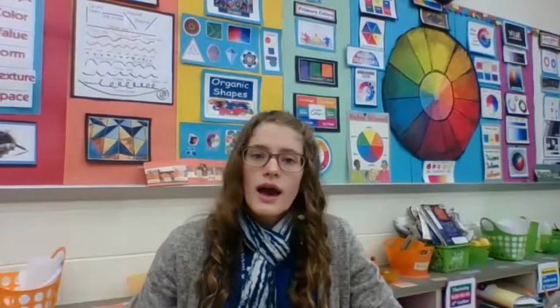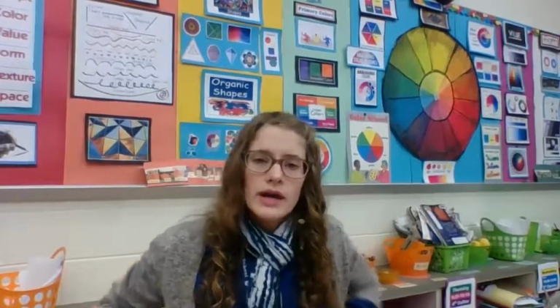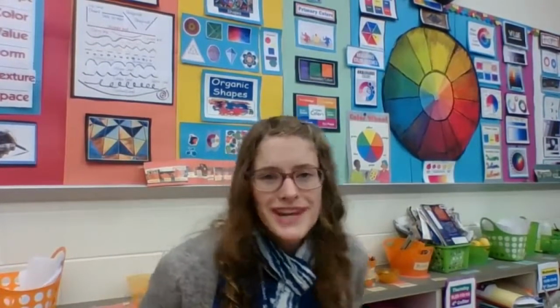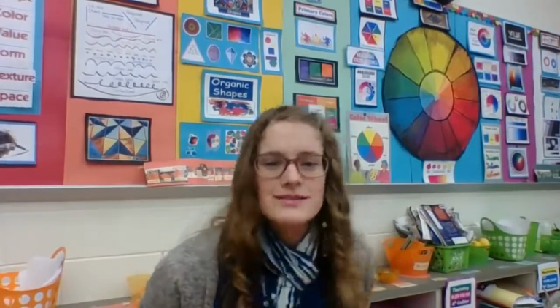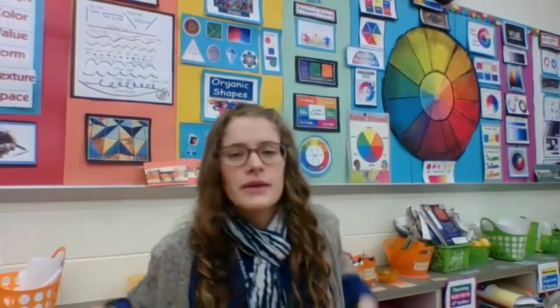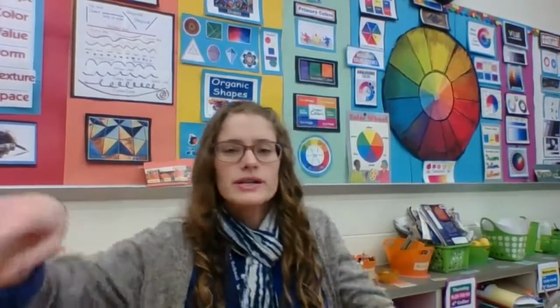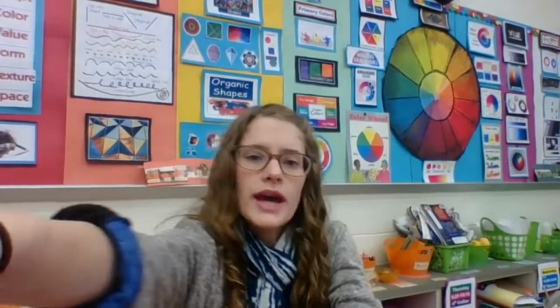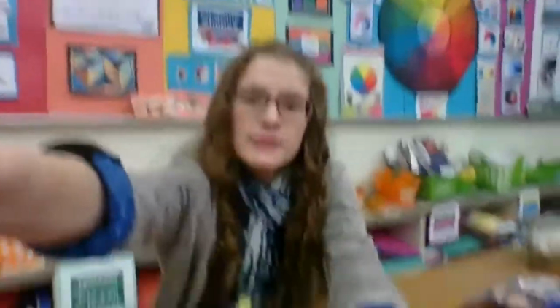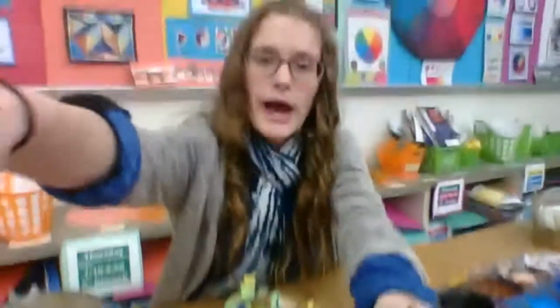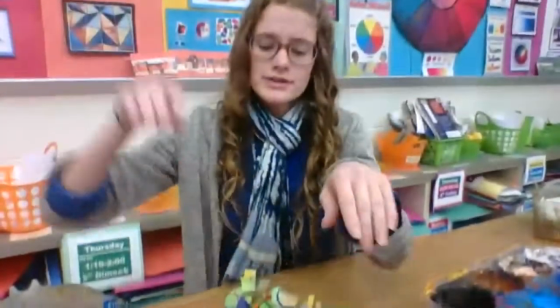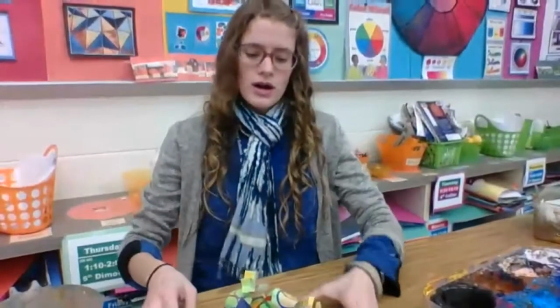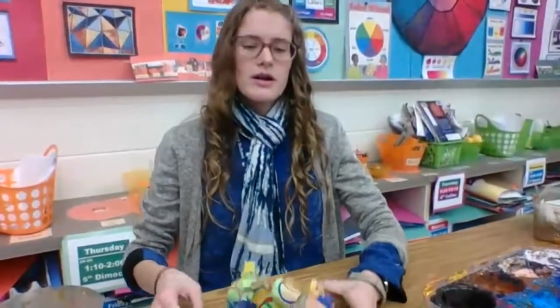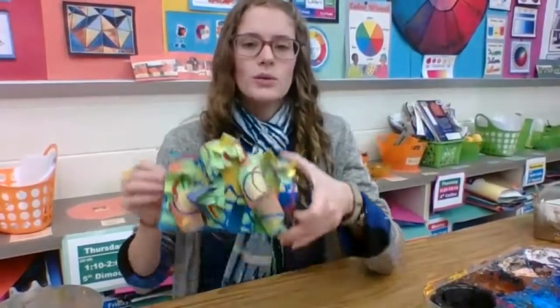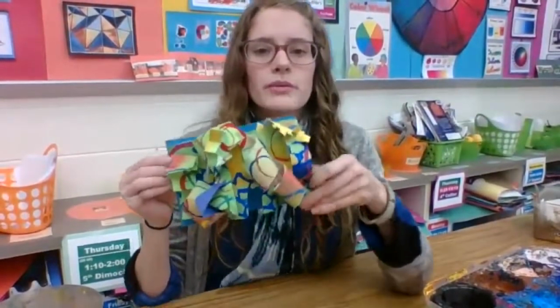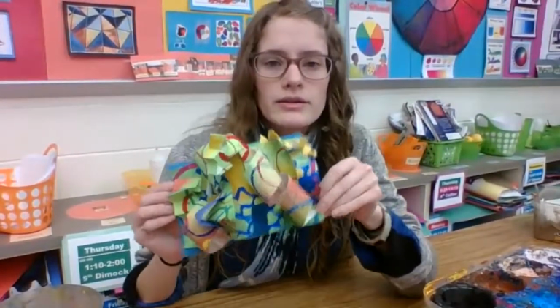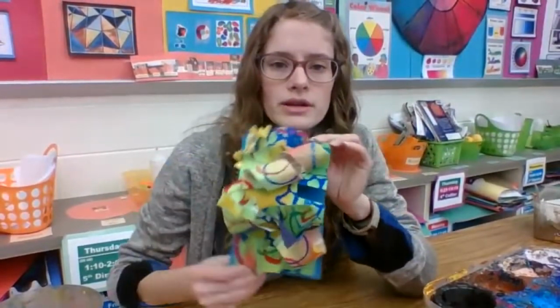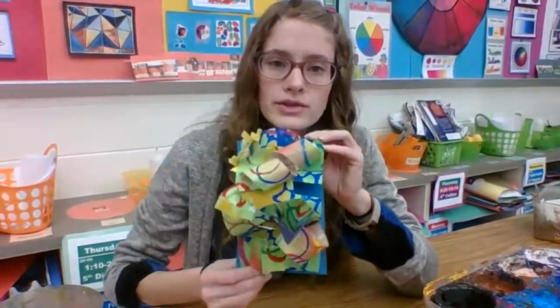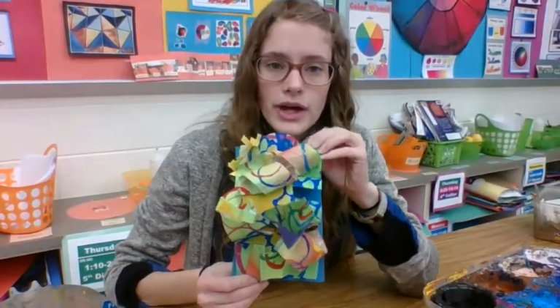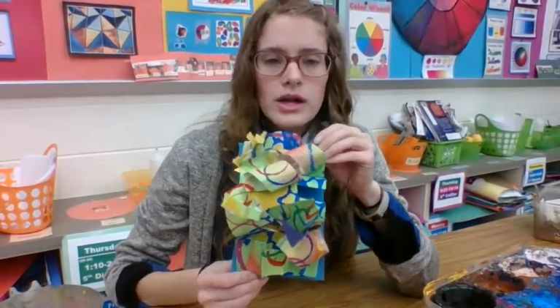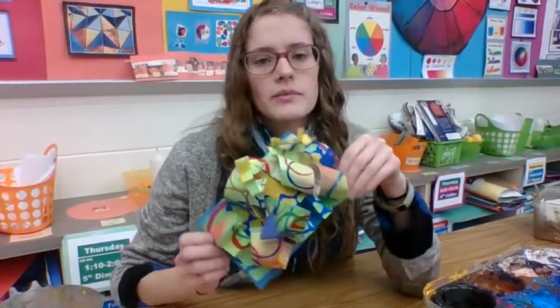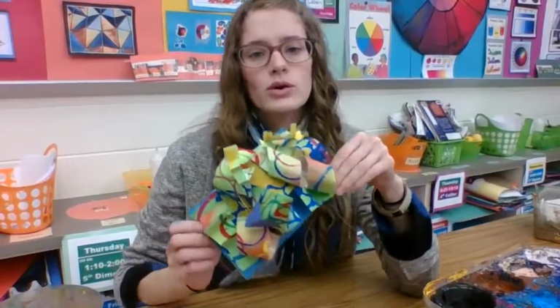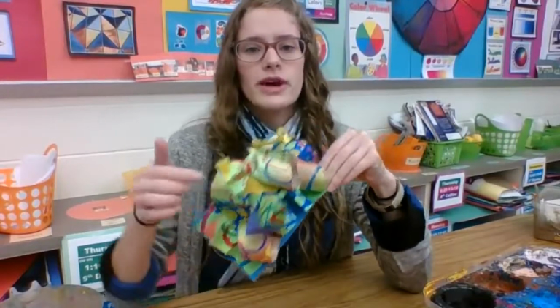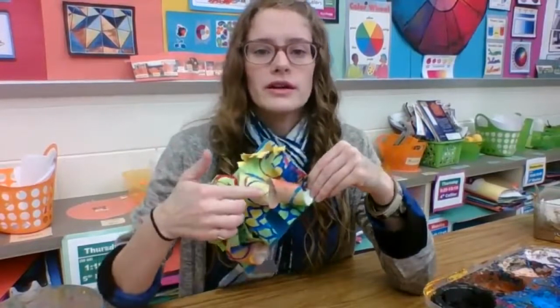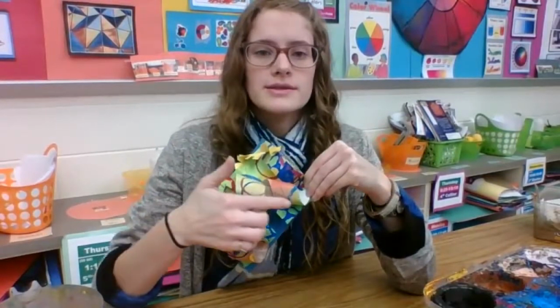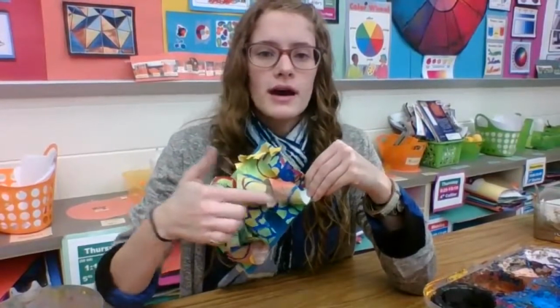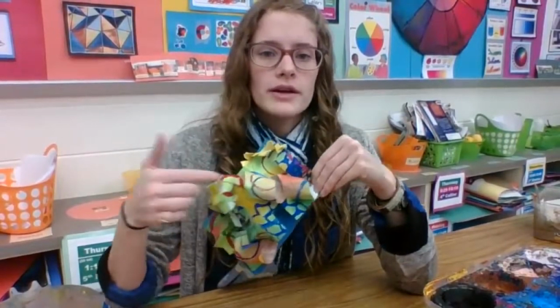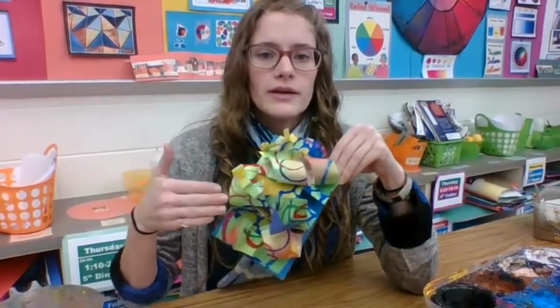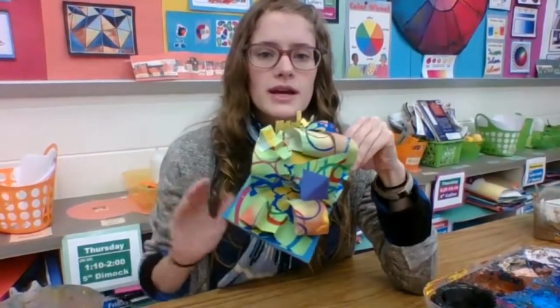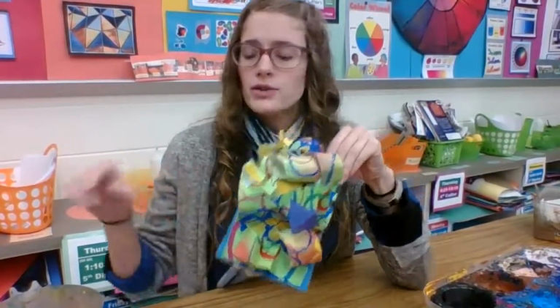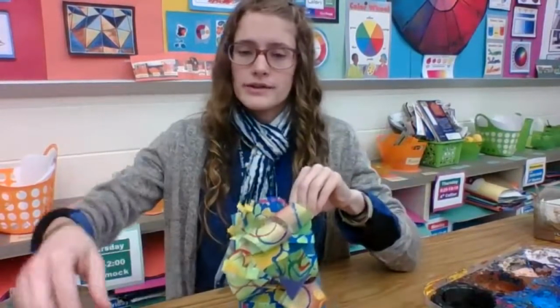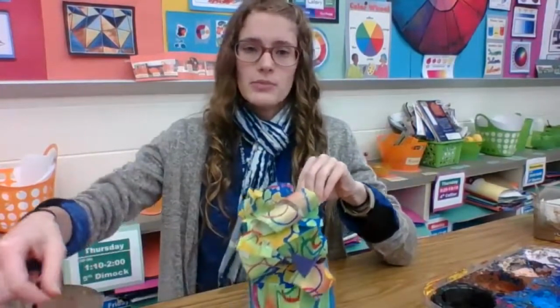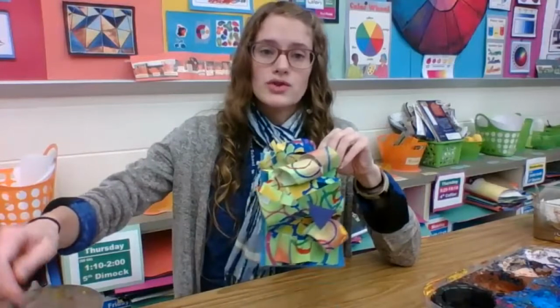Hi my pre-k friends. Today we're going to be adding new patterns to our sculpture that we made. You're going to take your sculpture out and our goal is to find areas that are kind of empty and add new patterns to them with contrast.